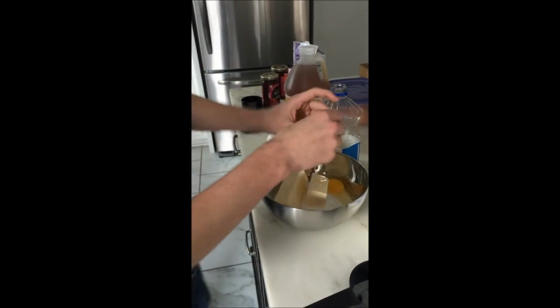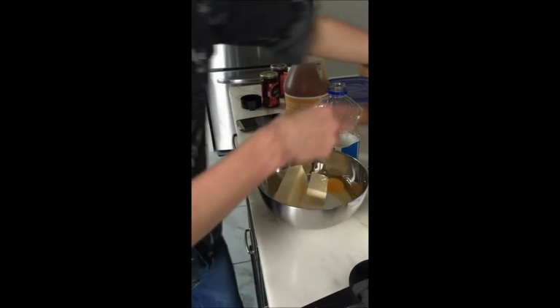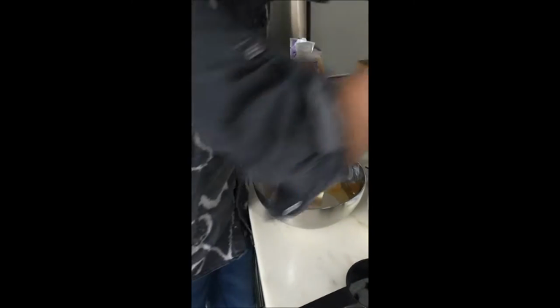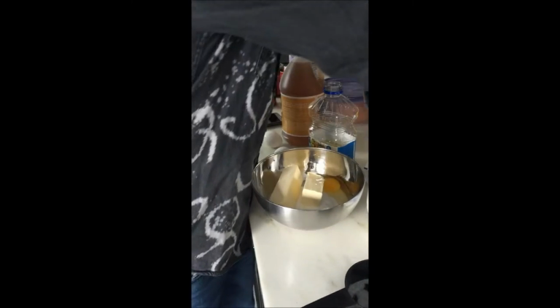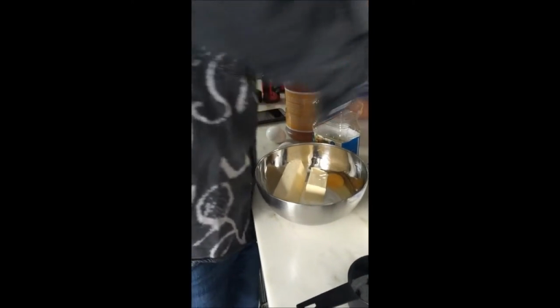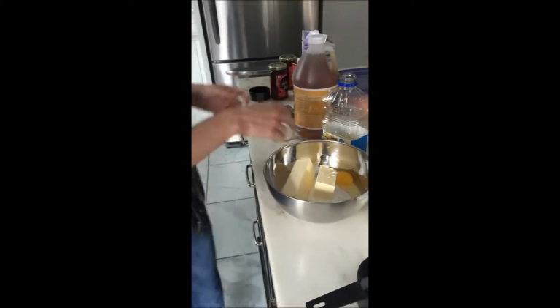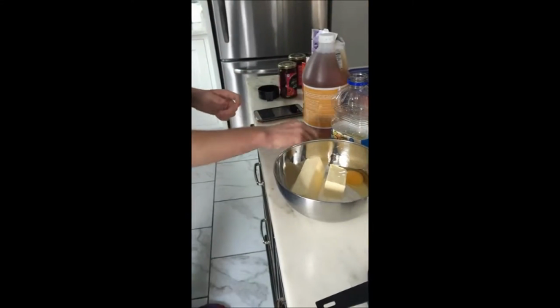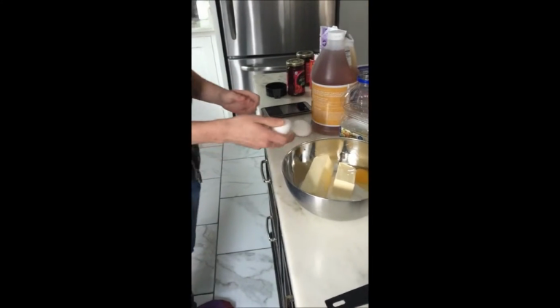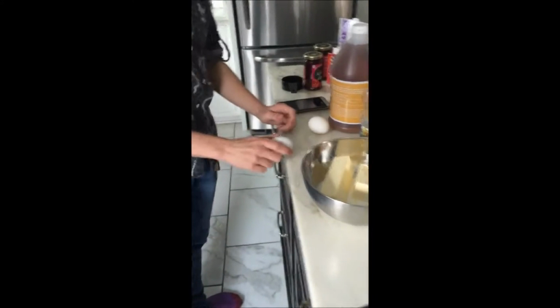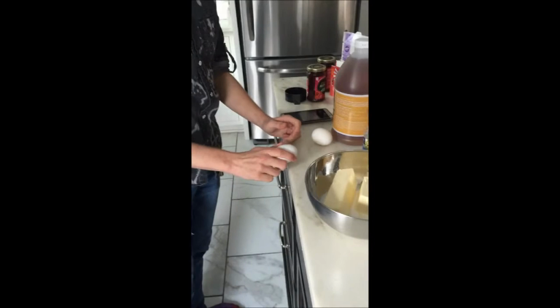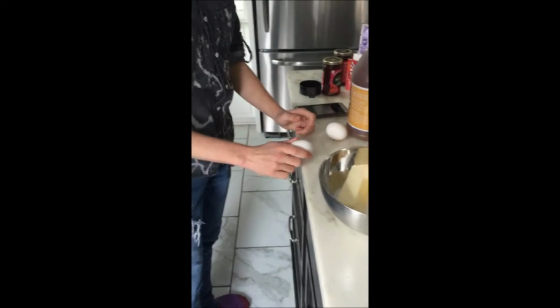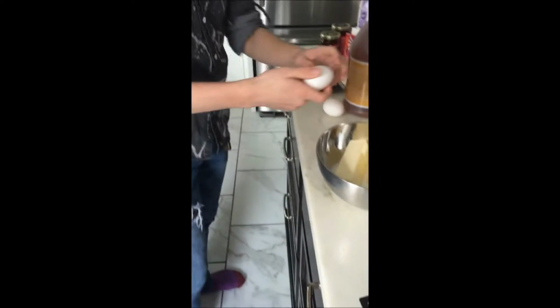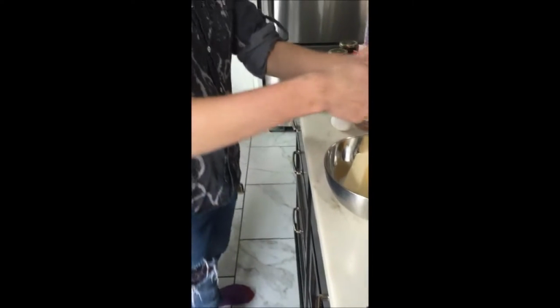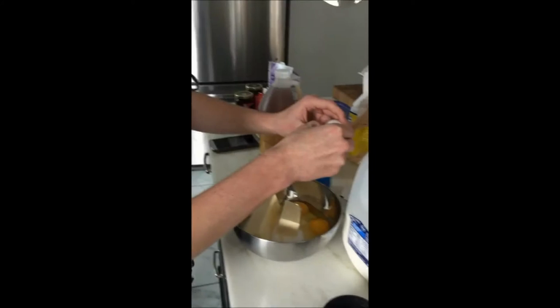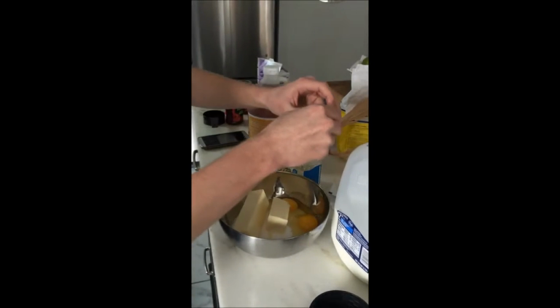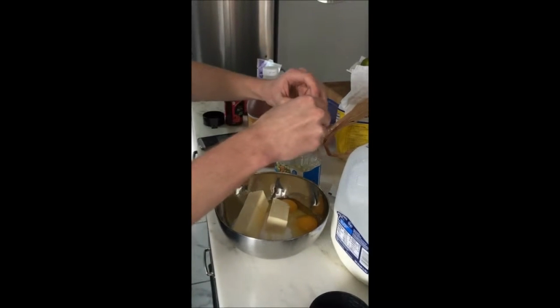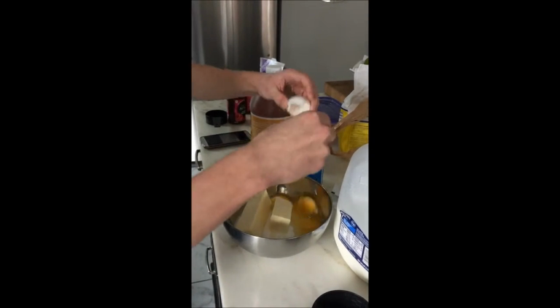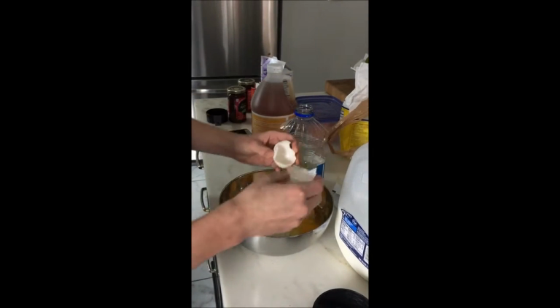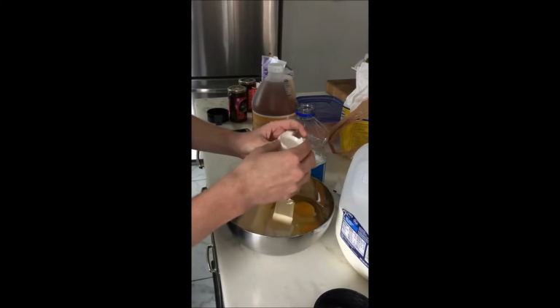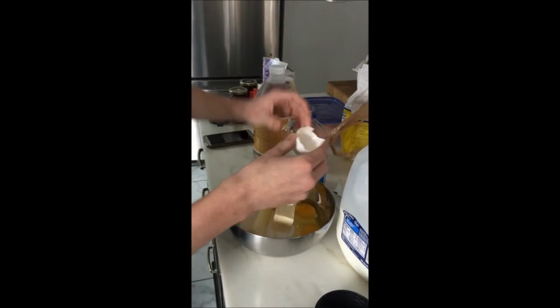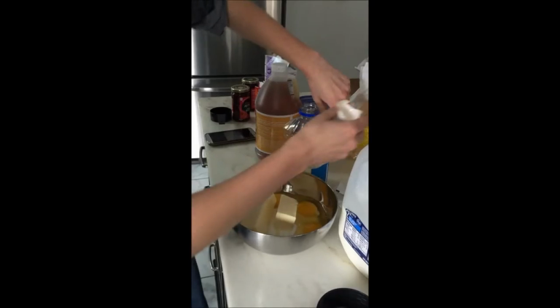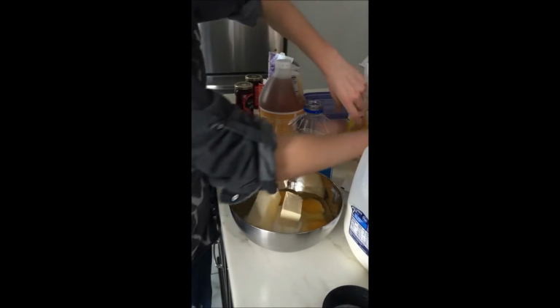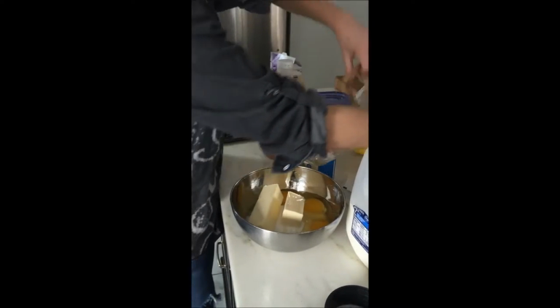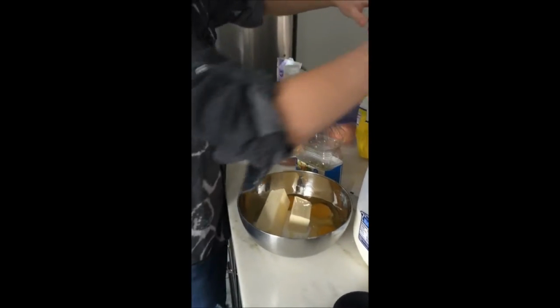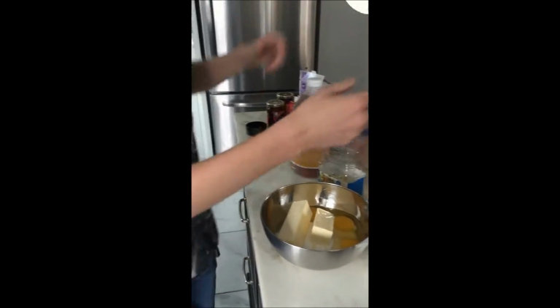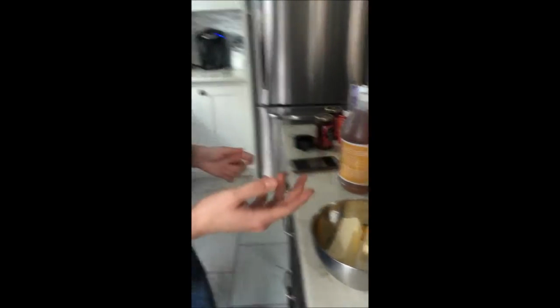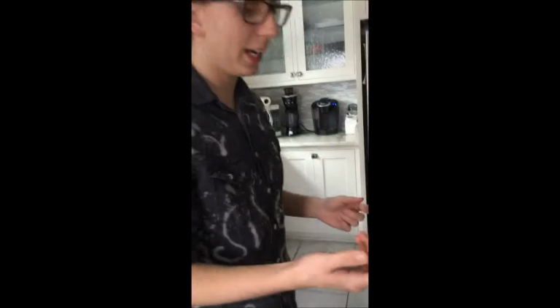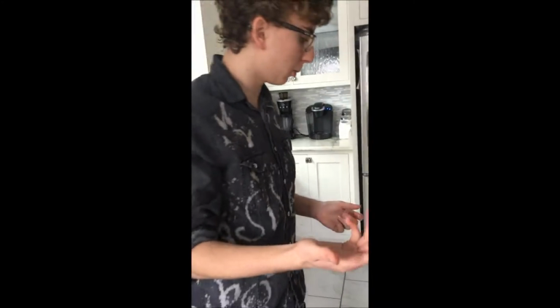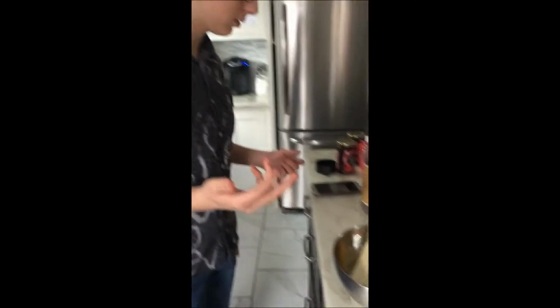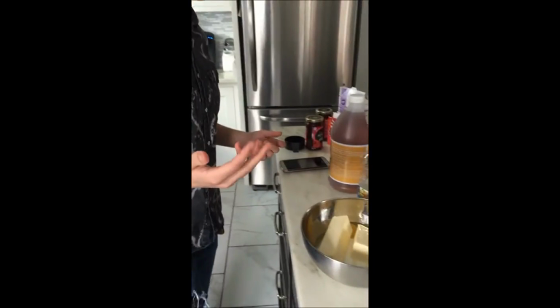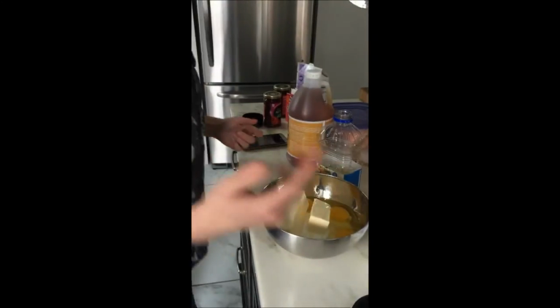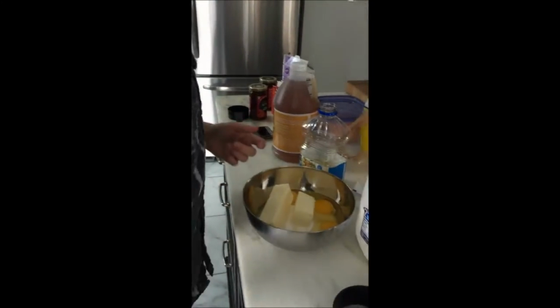Crack them individually and don't get the whites in. You don't want to get the whites in there — they're poisonous. Well, actually that's the shell, not the white.